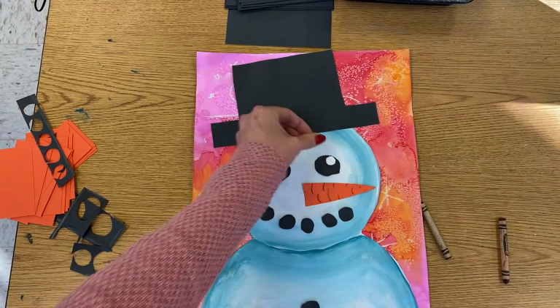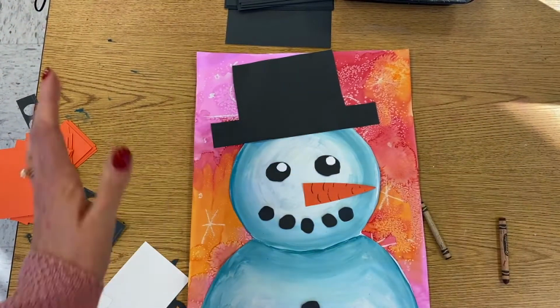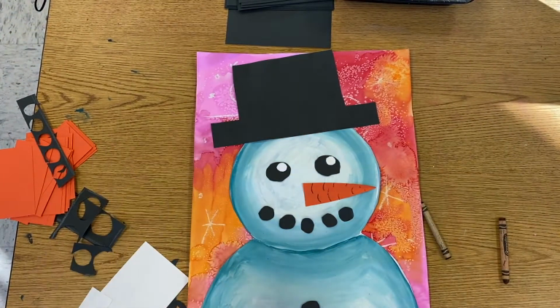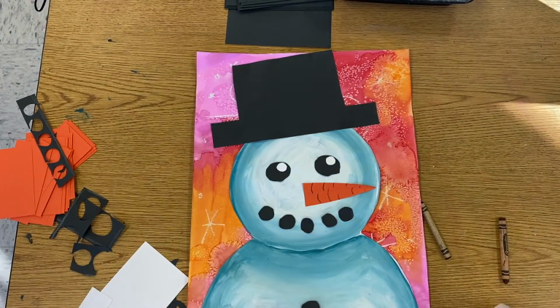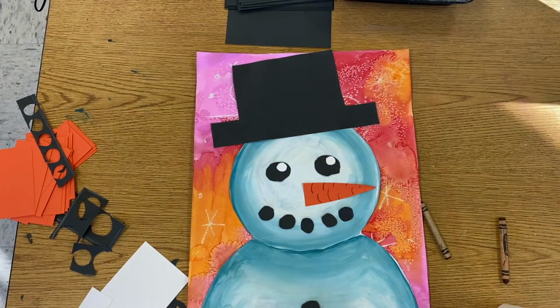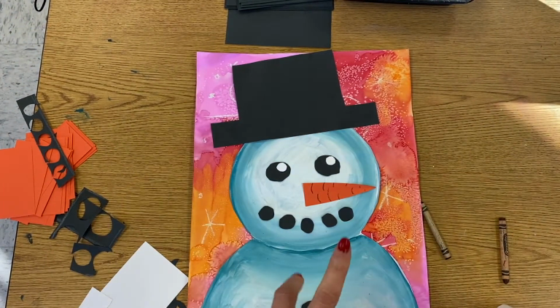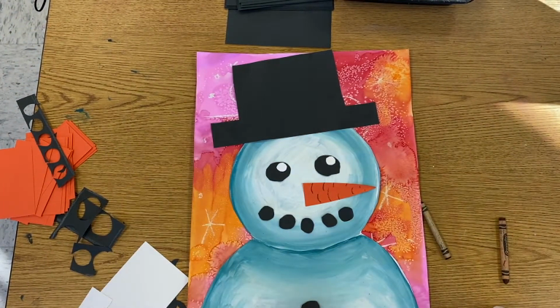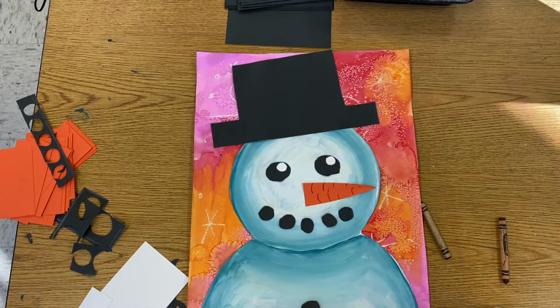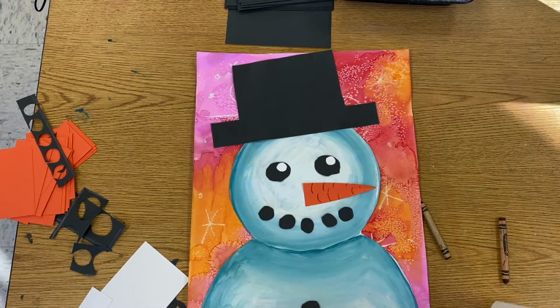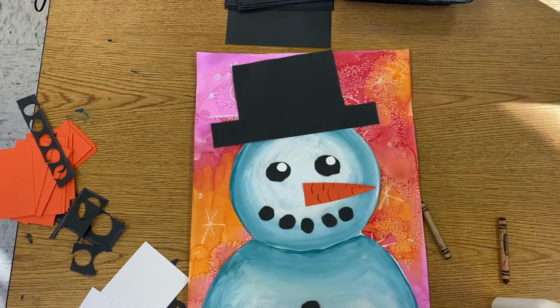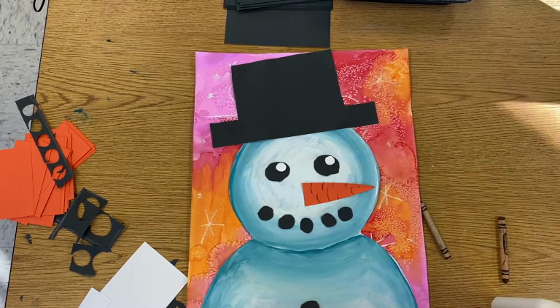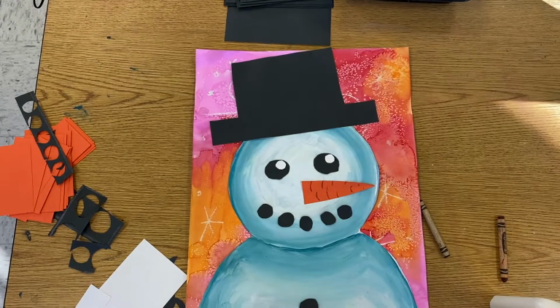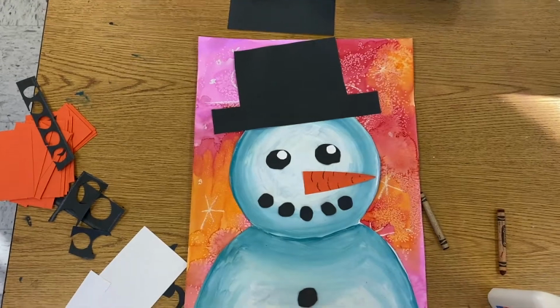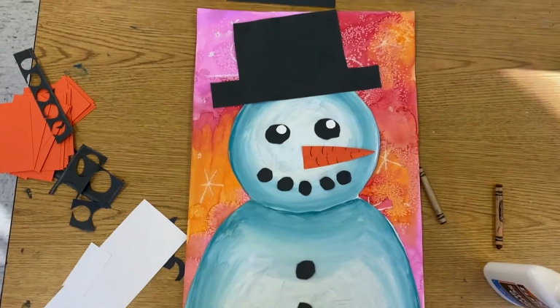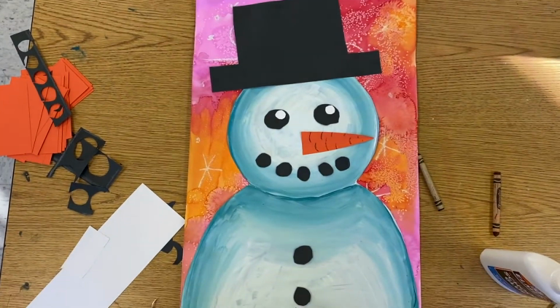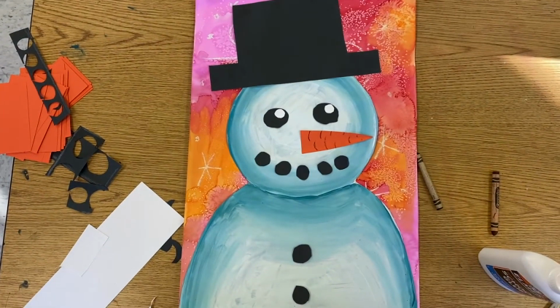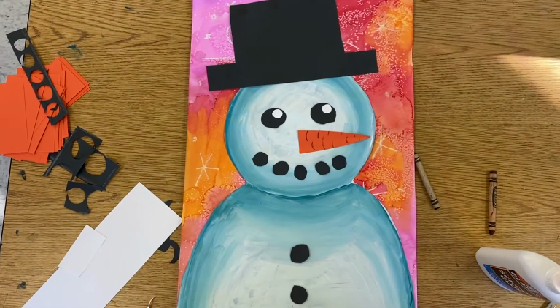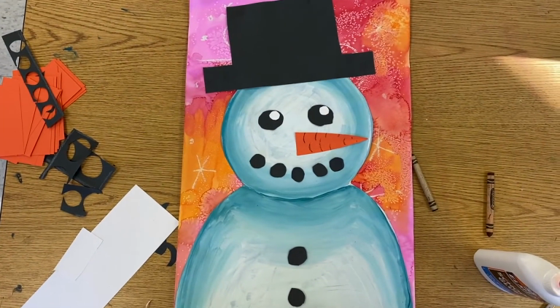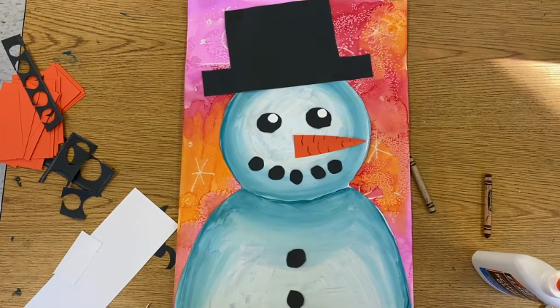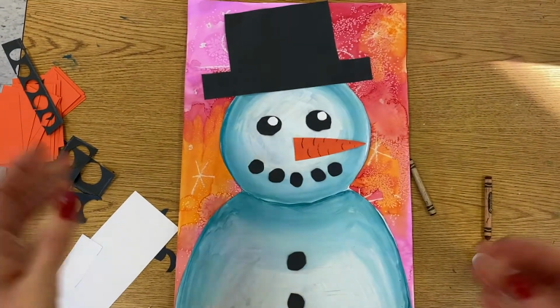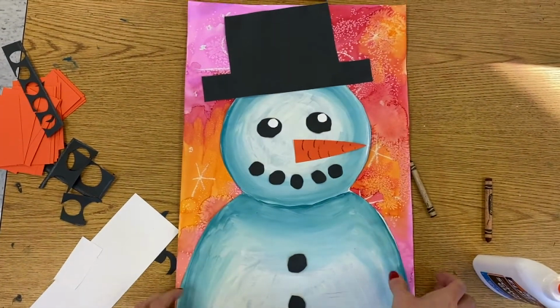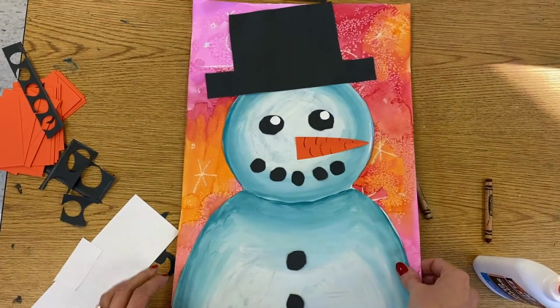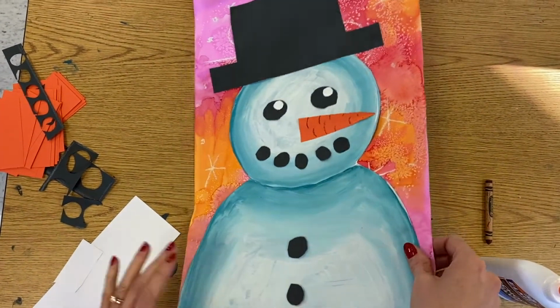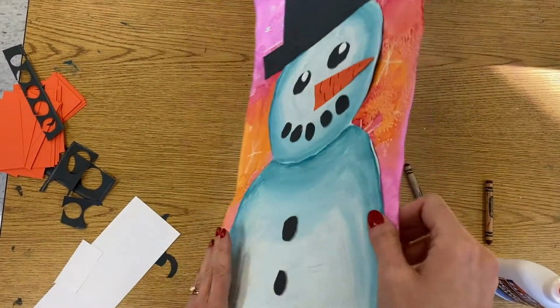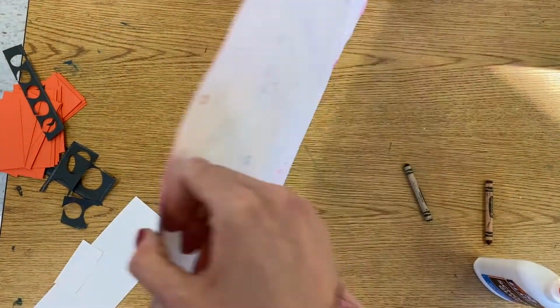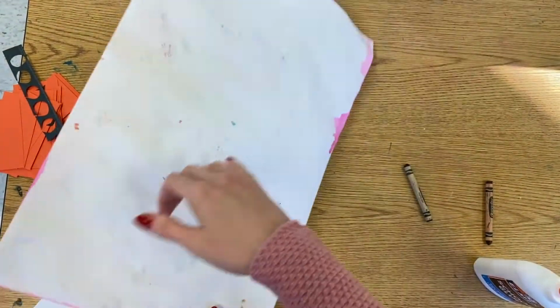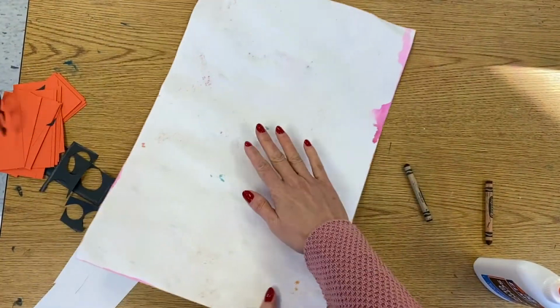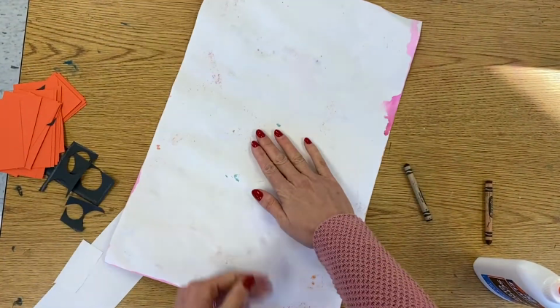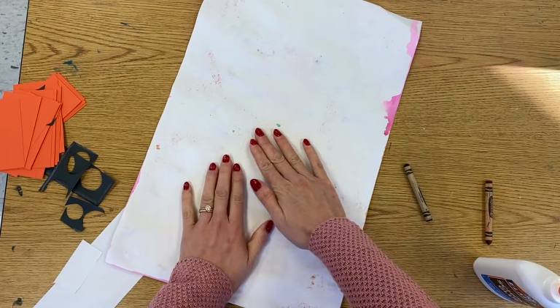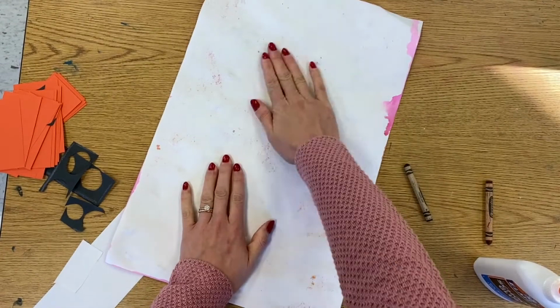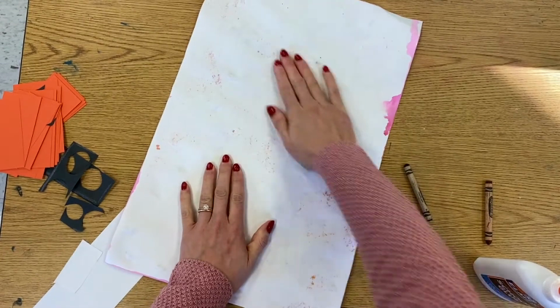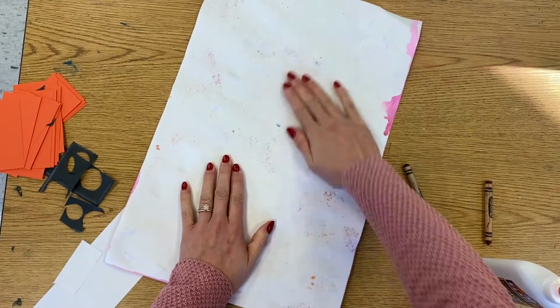I know it's not really realistic, but I thought it'd be kind of cute to add a little highlight to his eyes. Now I'm going to flip it over and smooth everything out.